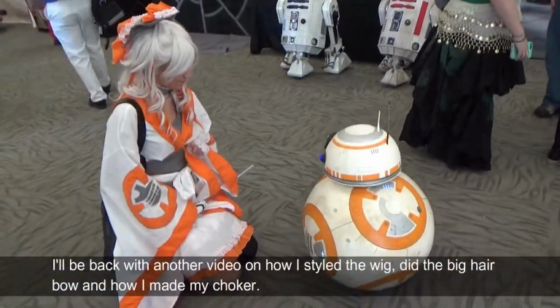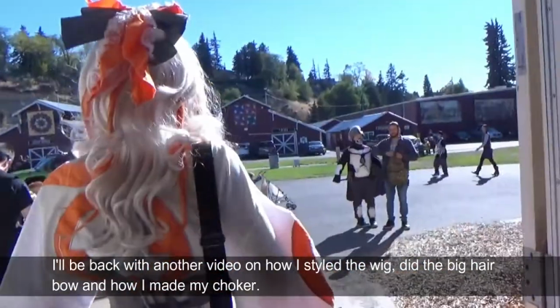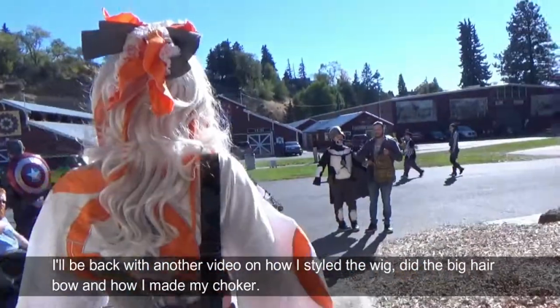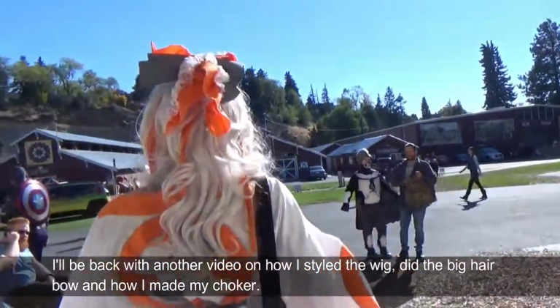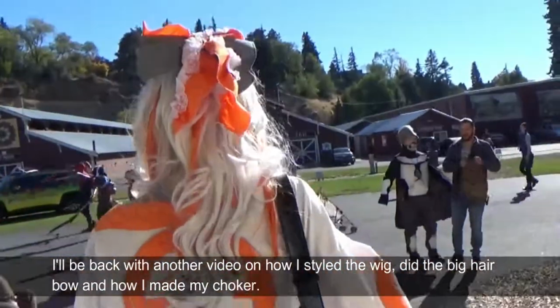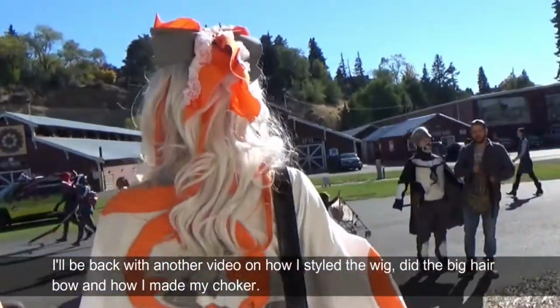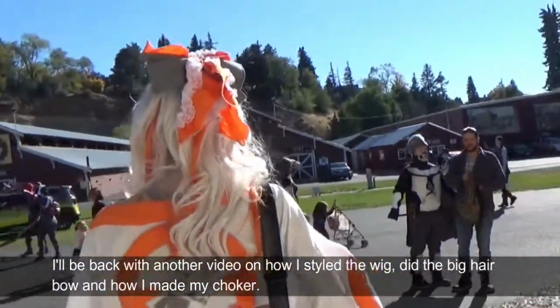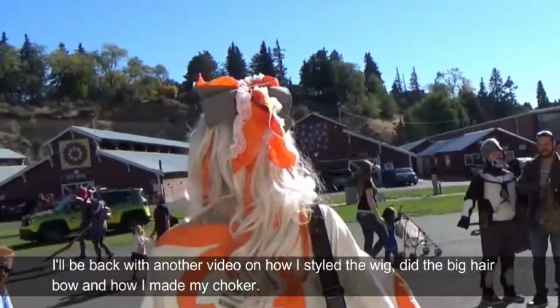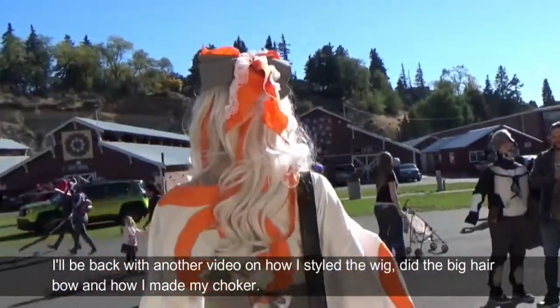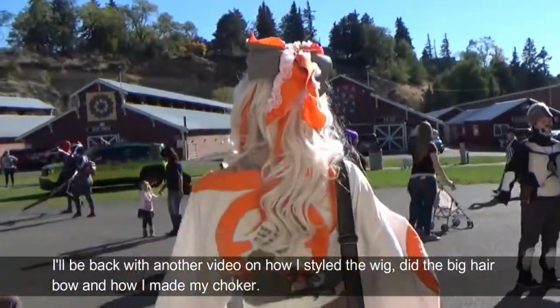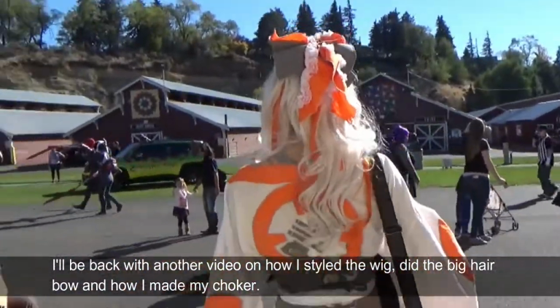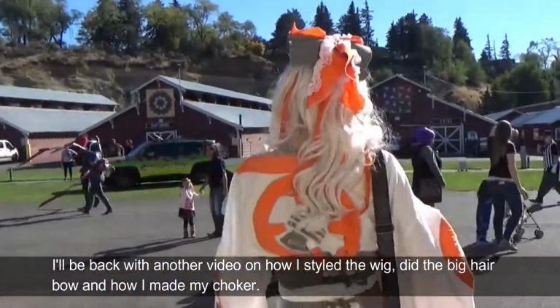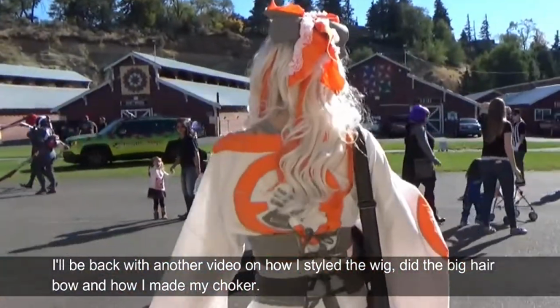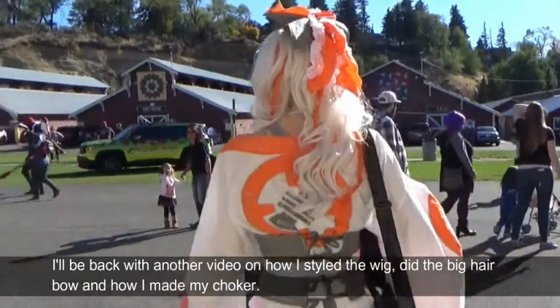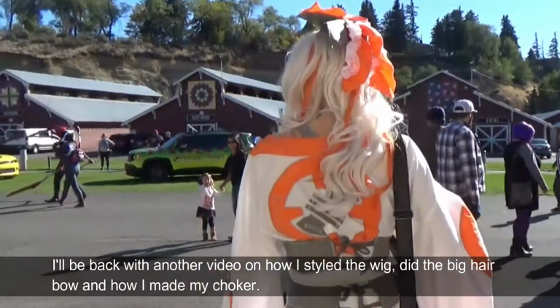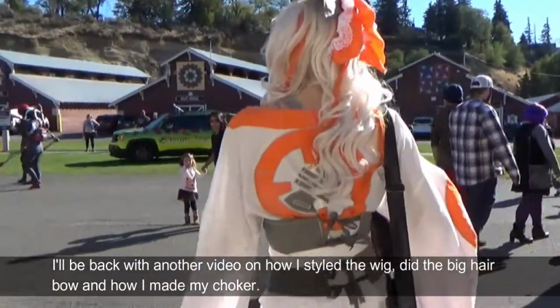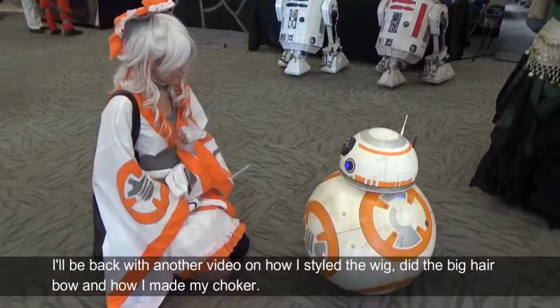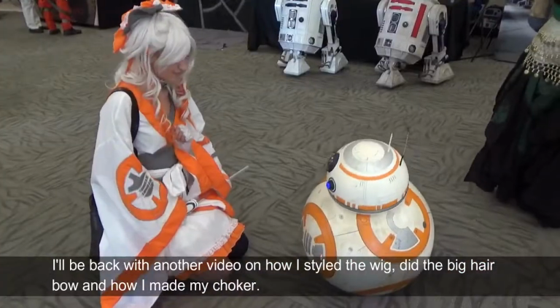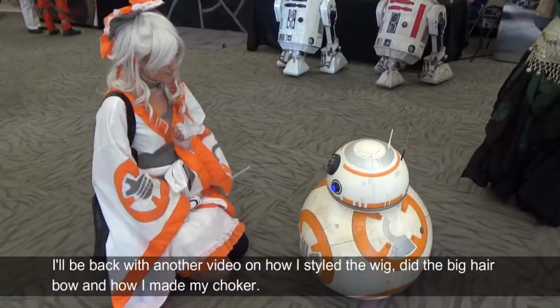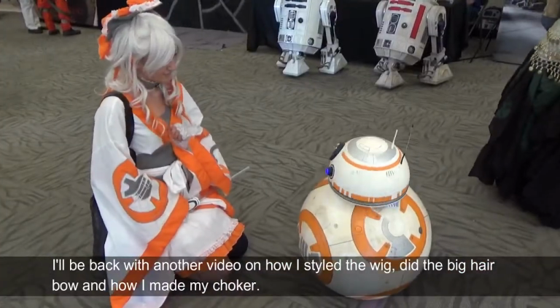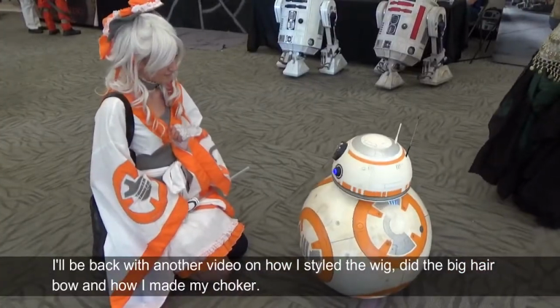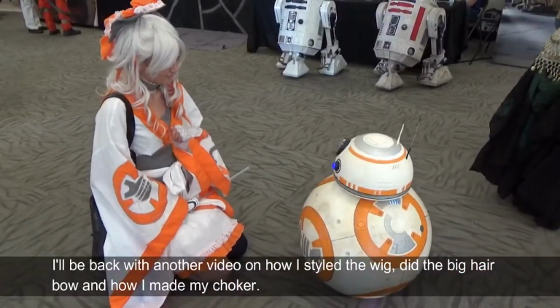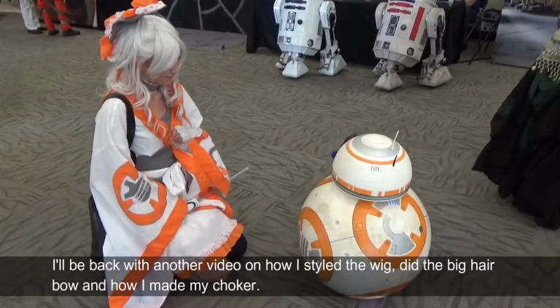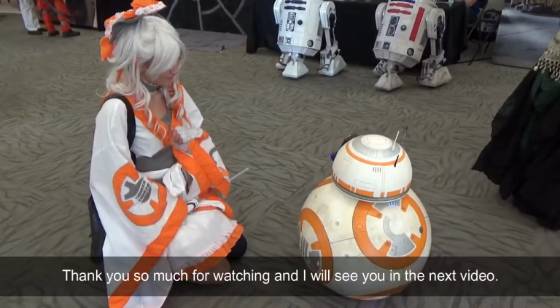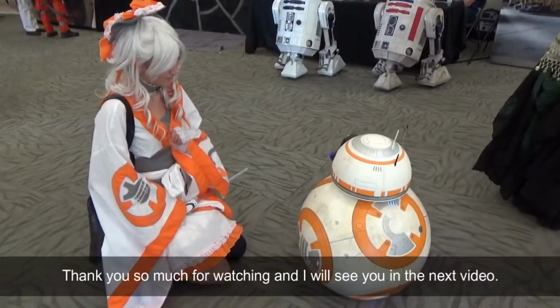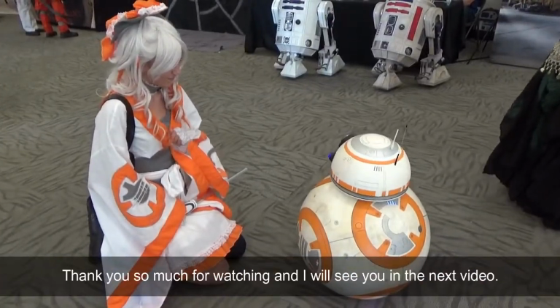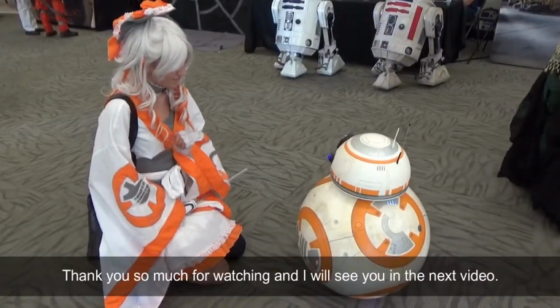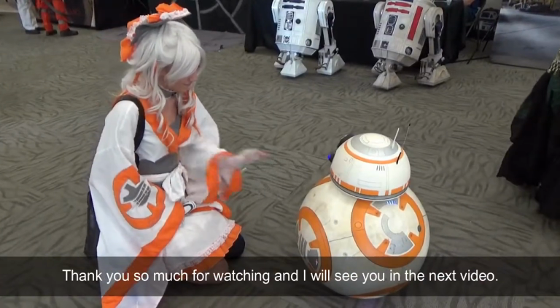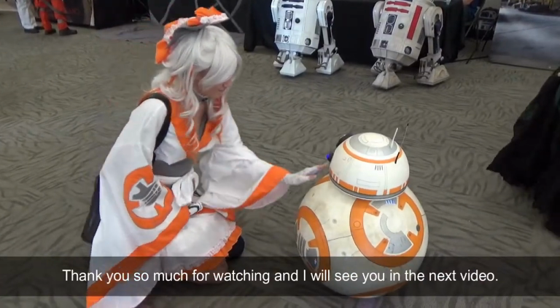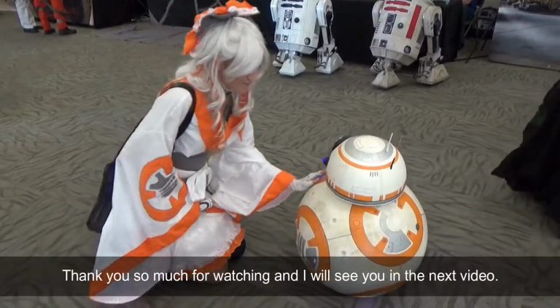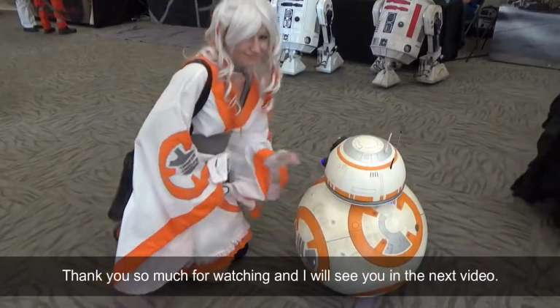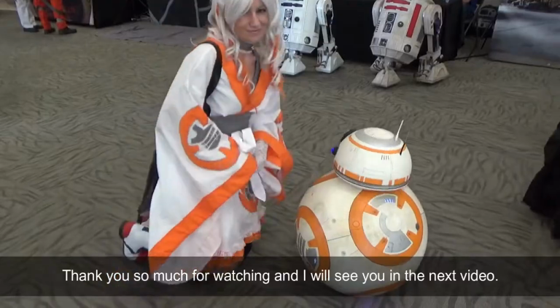I'll be back with another video on how I styled the wig, did the big hair bow, and how I made my choker. Thank you so much for watching and I will see you in the next video.